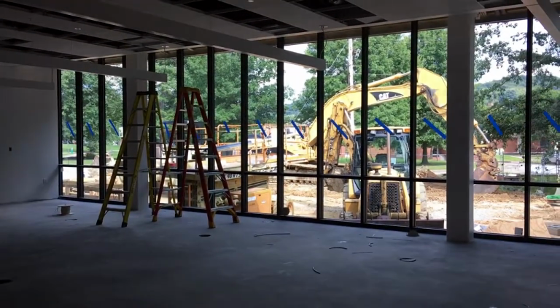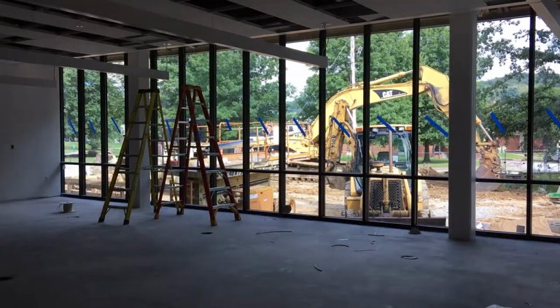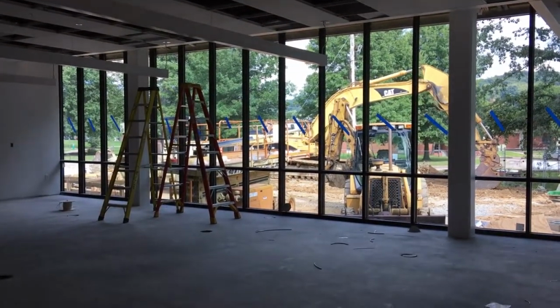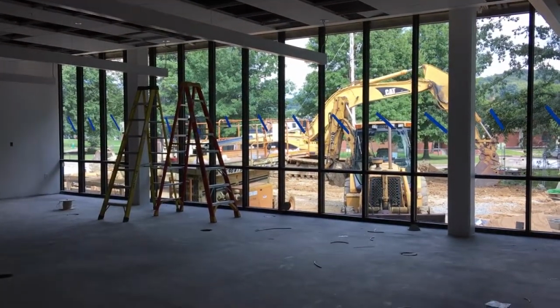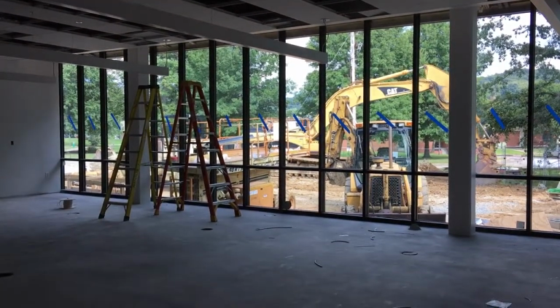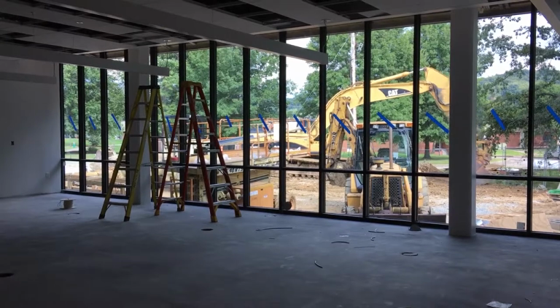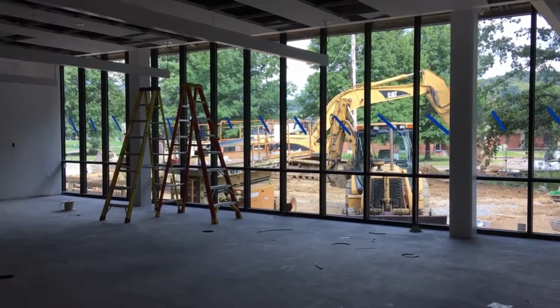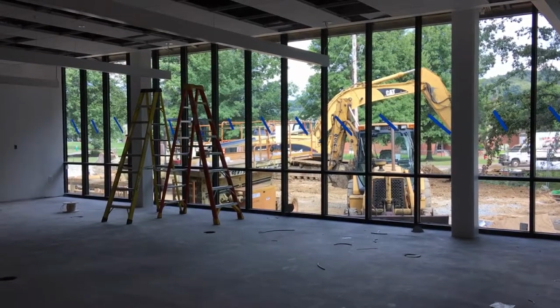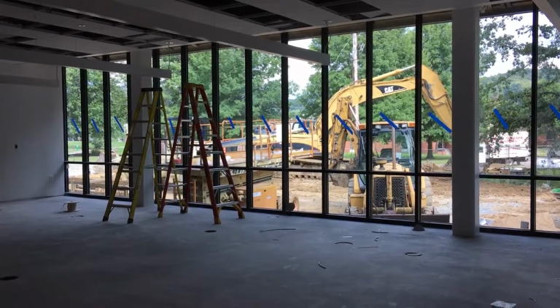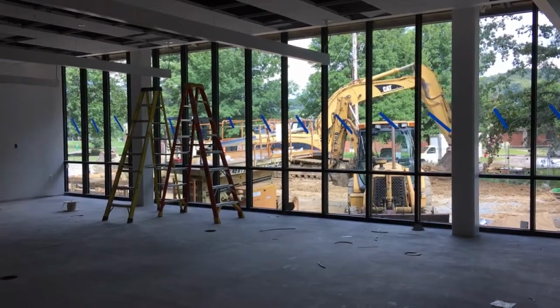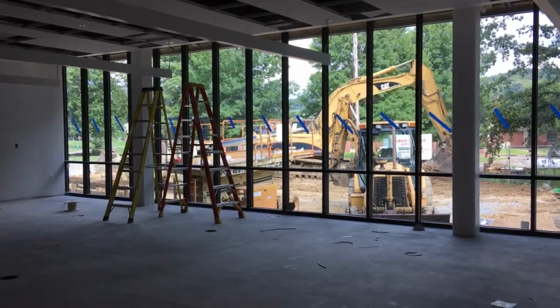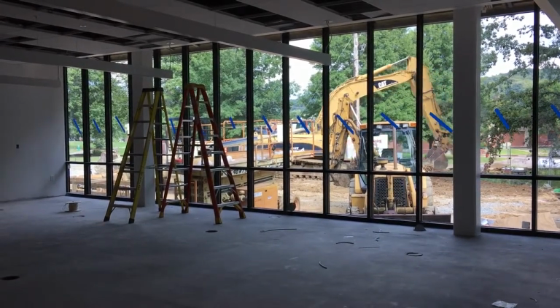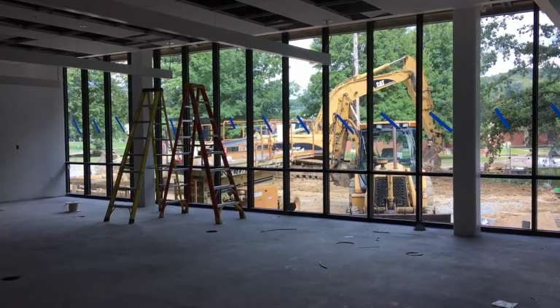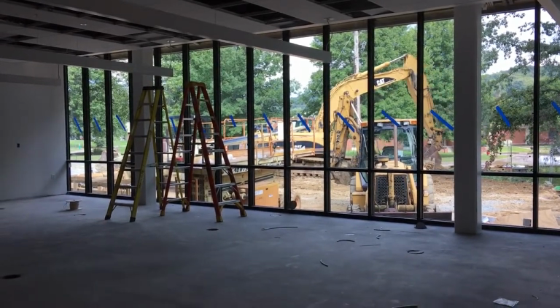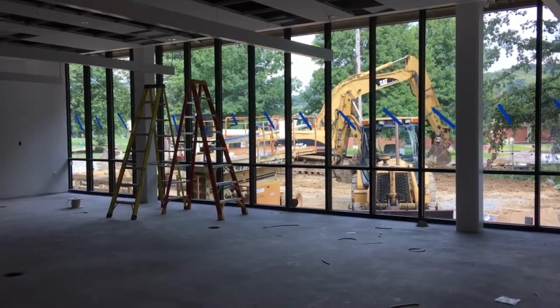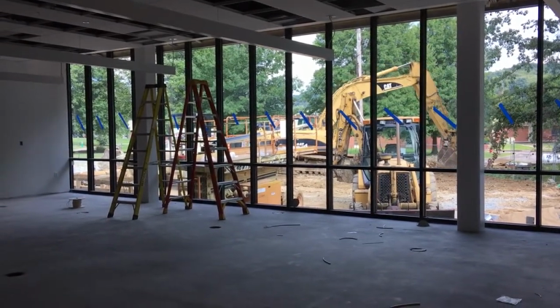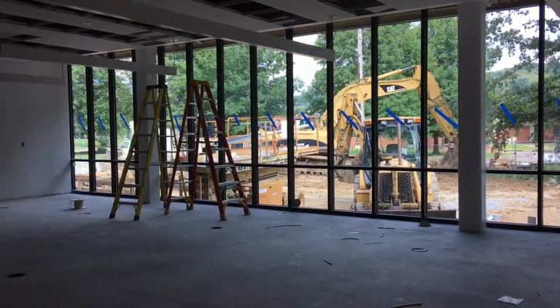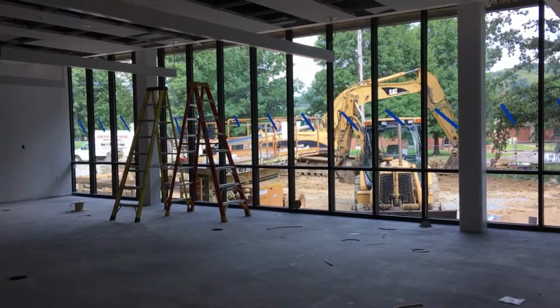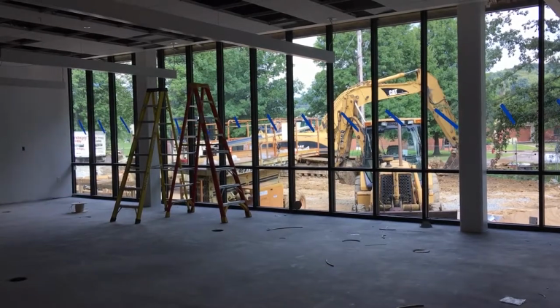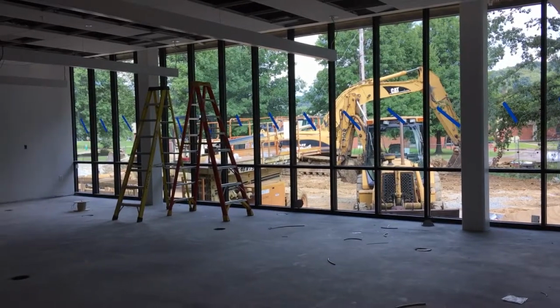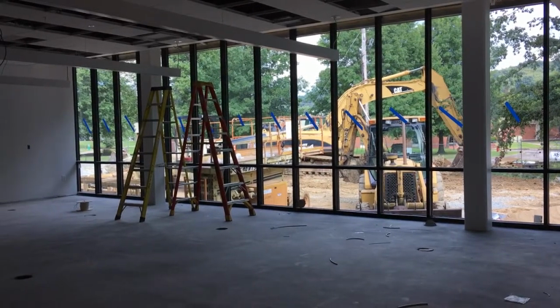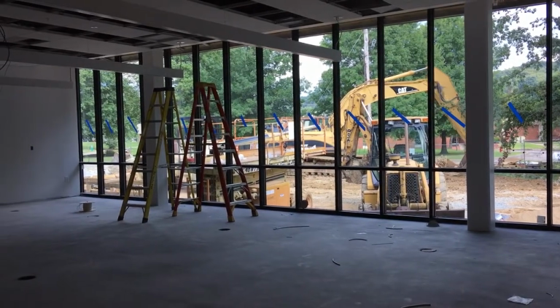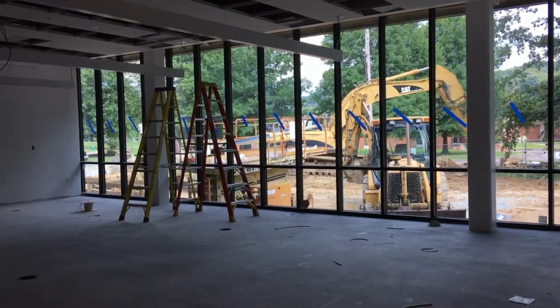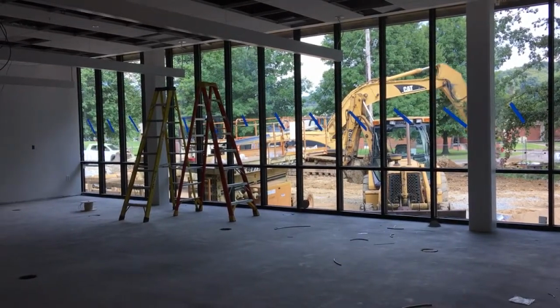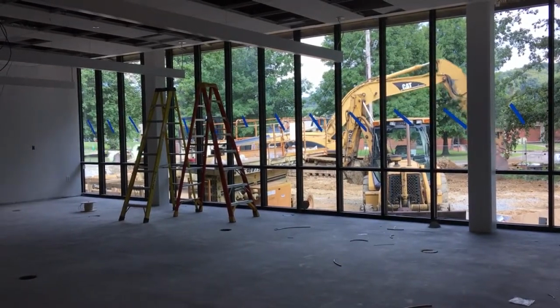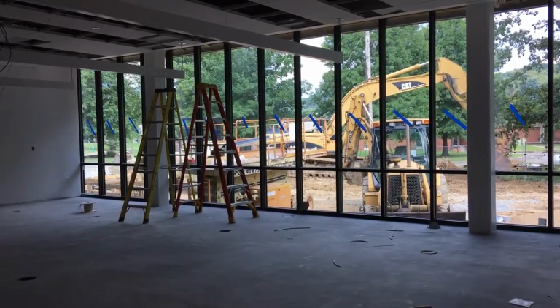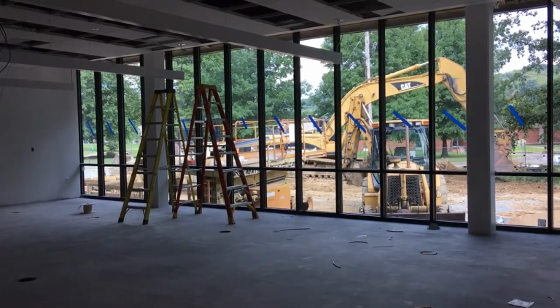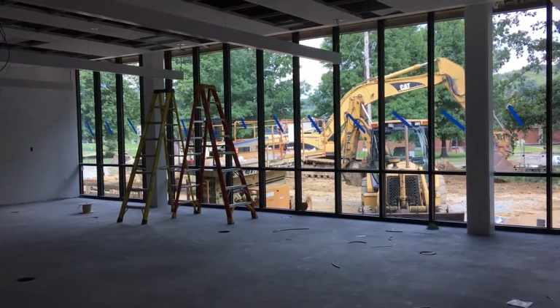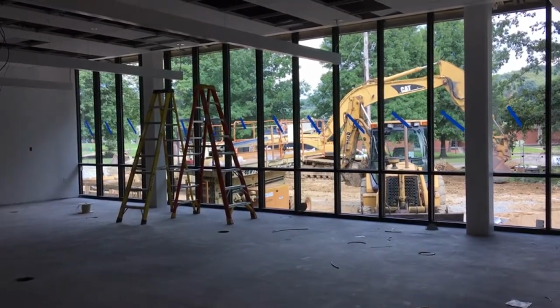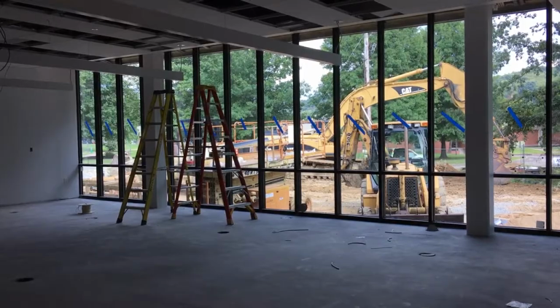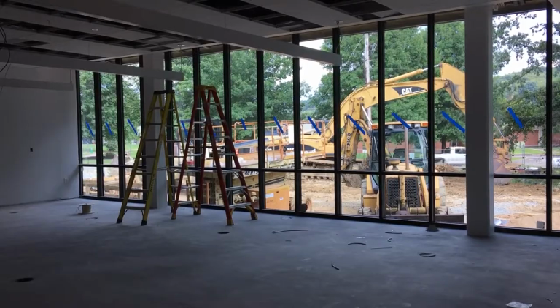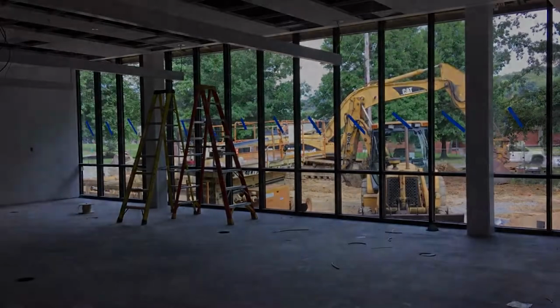In another week from now, this space will be very different than the way it looks right now. We want to thank you for your time for watching the video today, and look for some future updates coming from us within the next week or two.